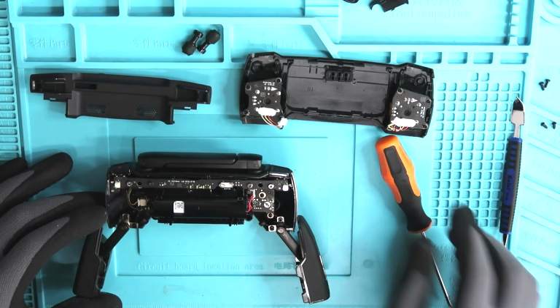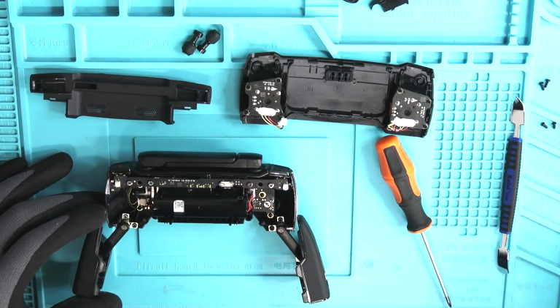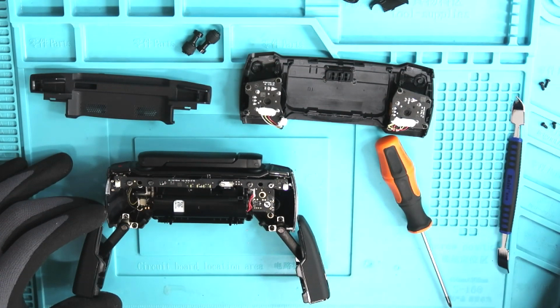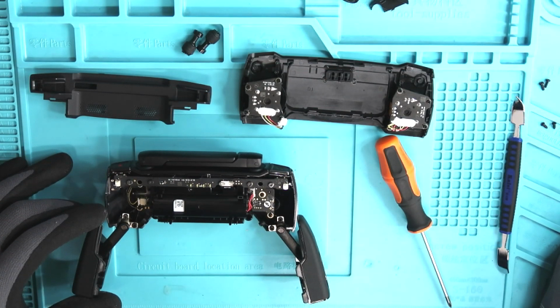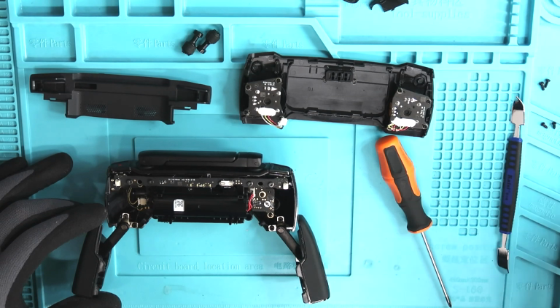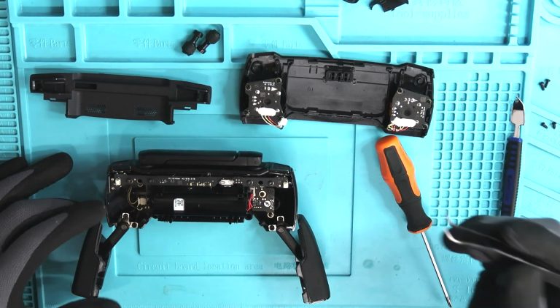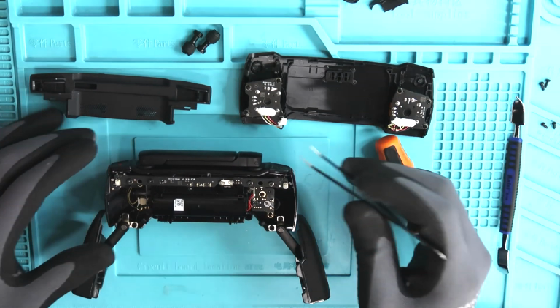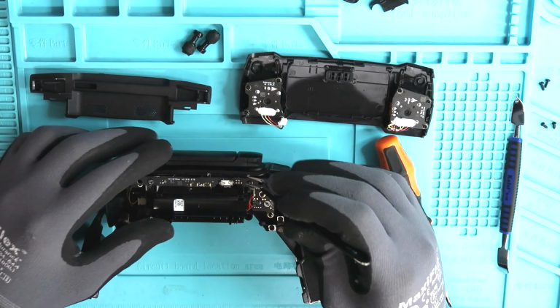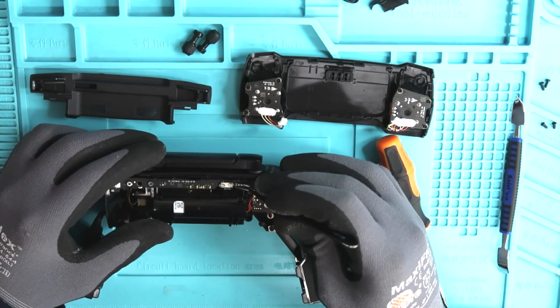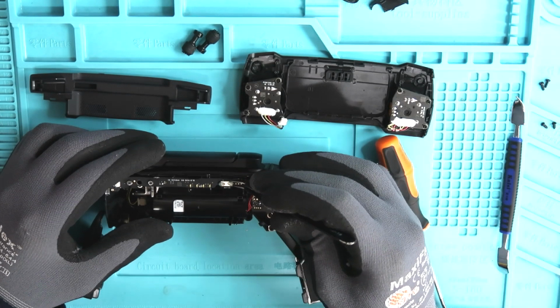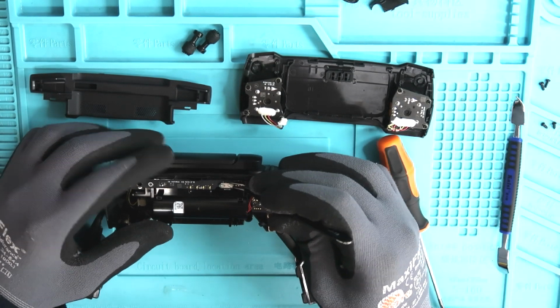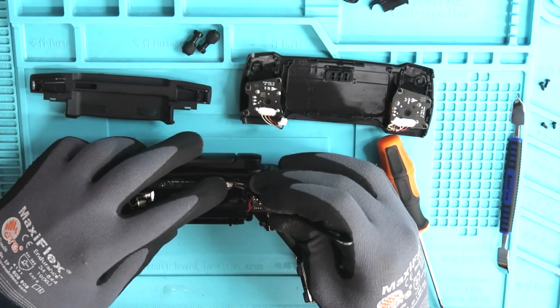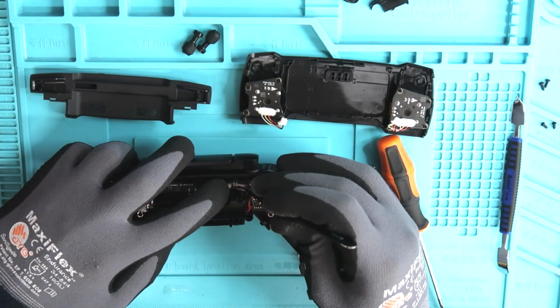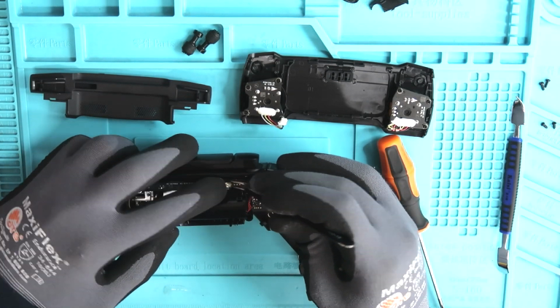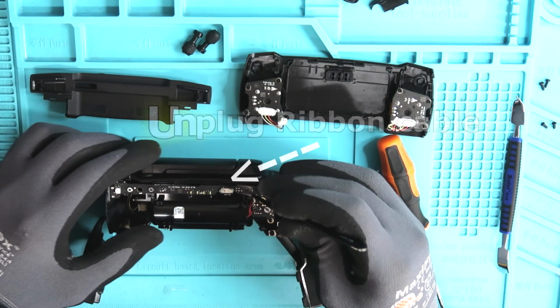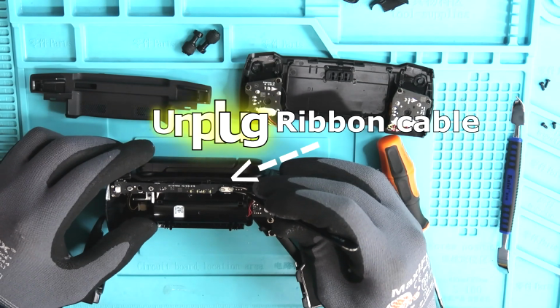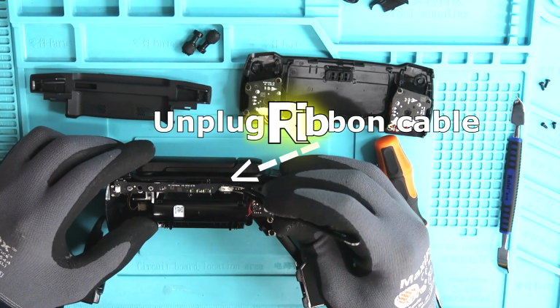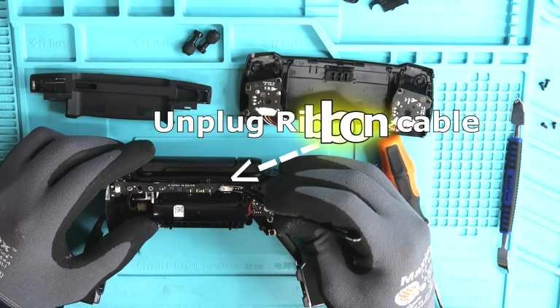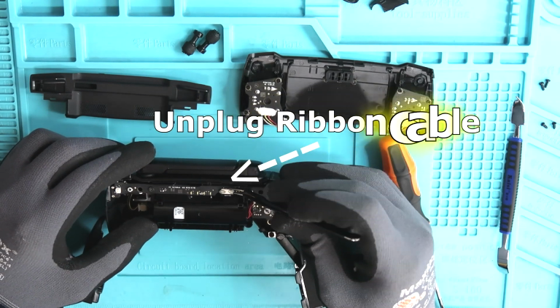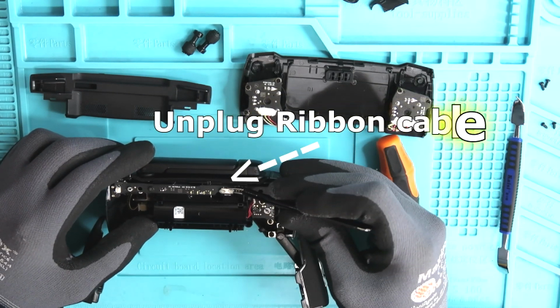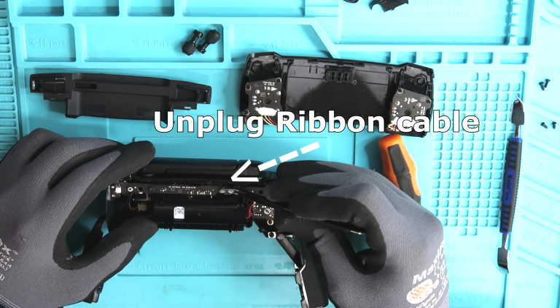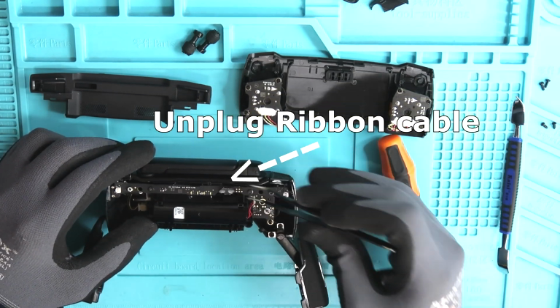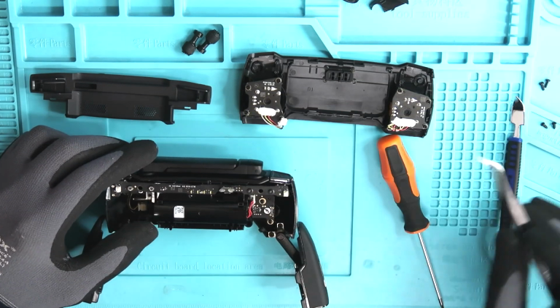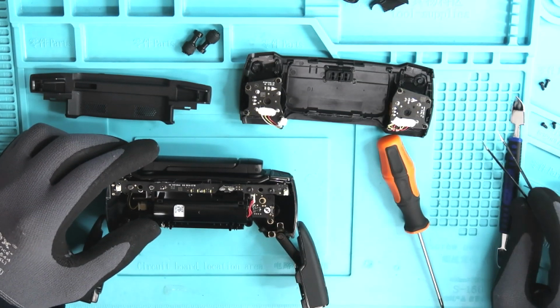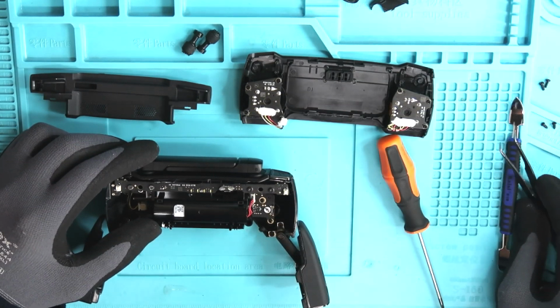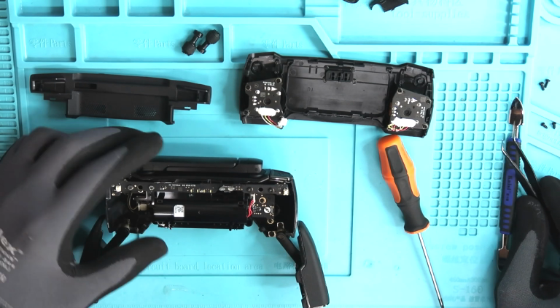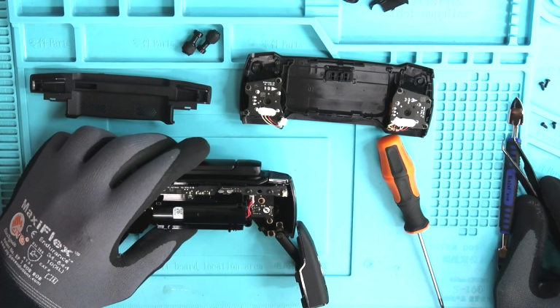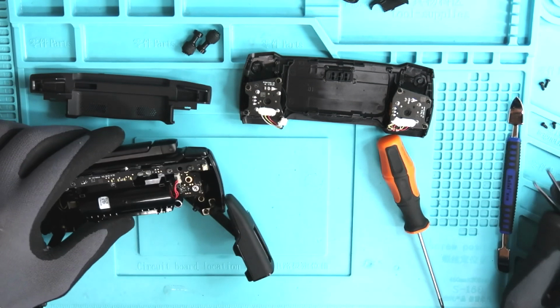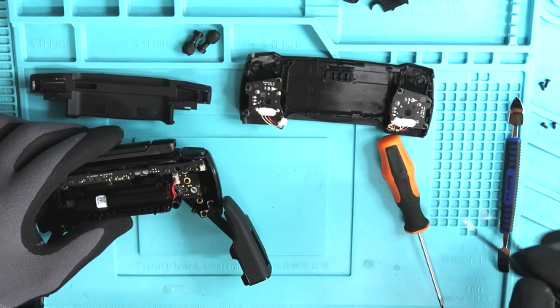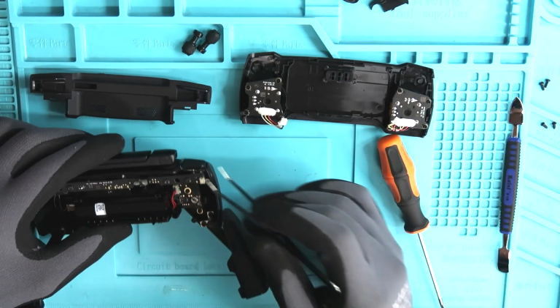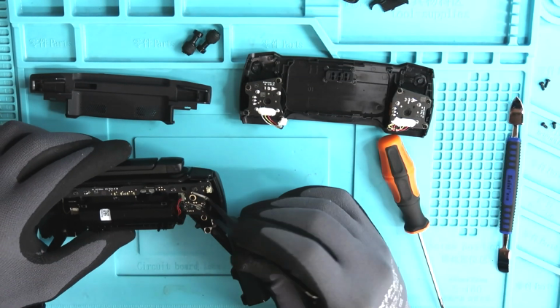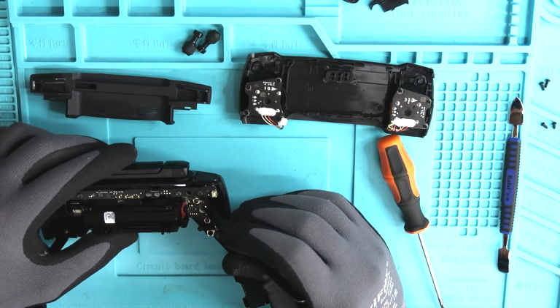Now that the face plate is removed, it reveals our ribbon cable that we need to unplug. It's going to be located right up top on the right hand corner. Once we have that ribbon cable unplugged, let's get this battery unplugged.